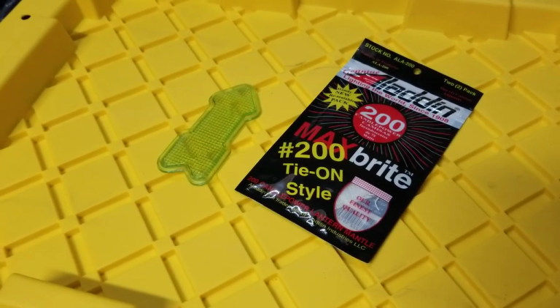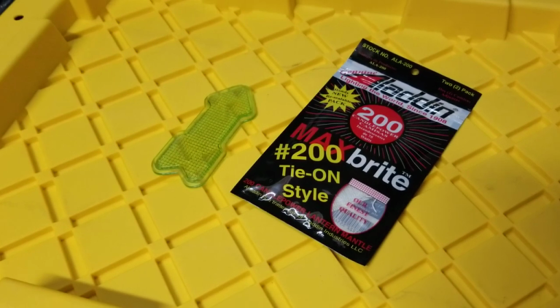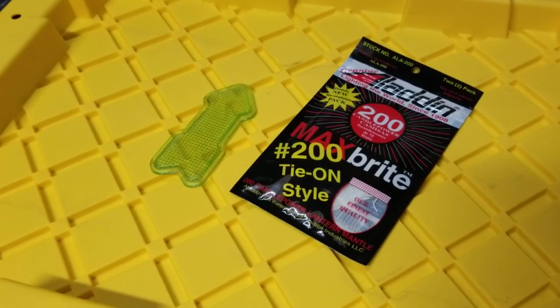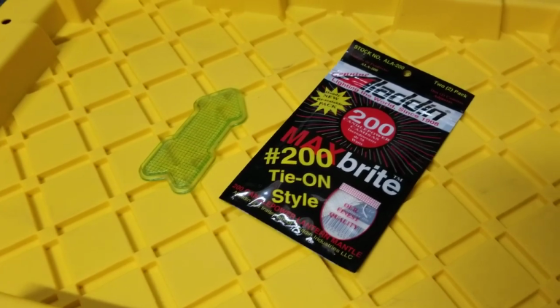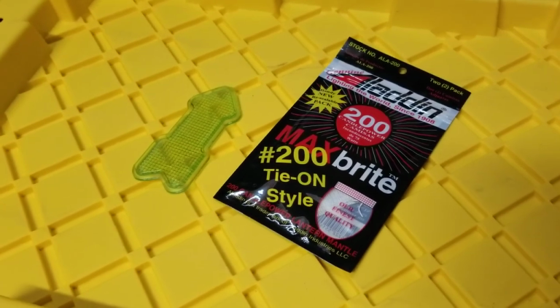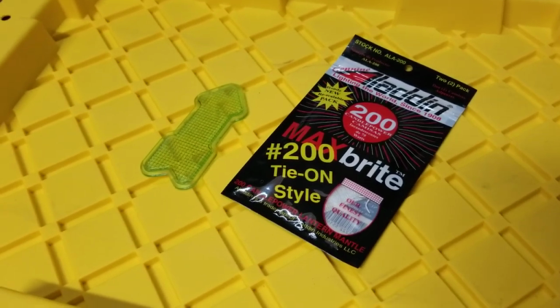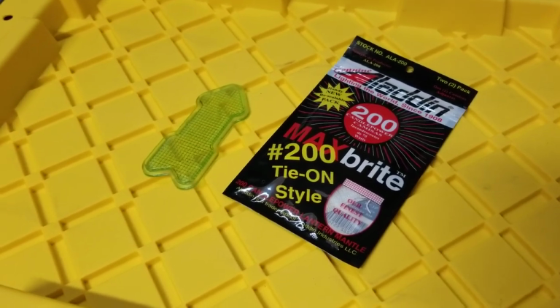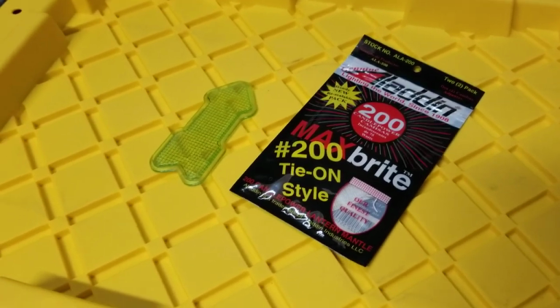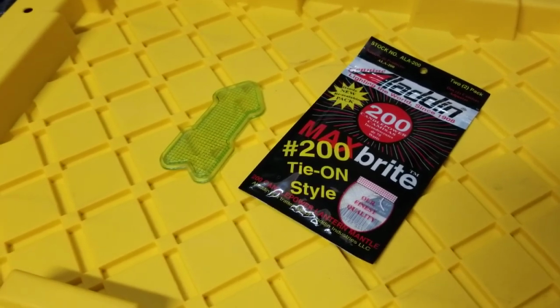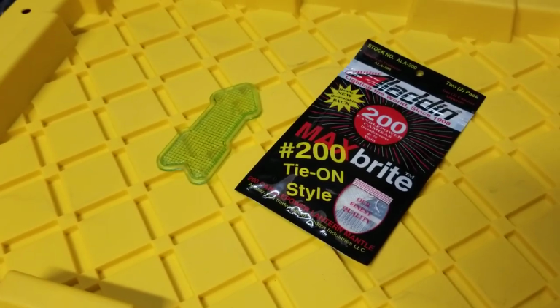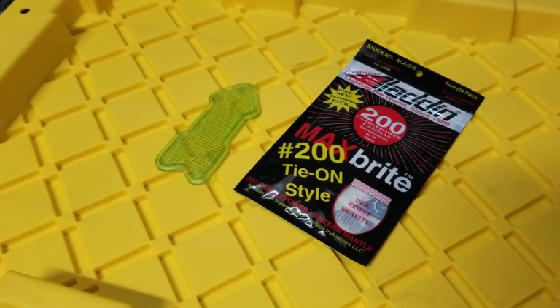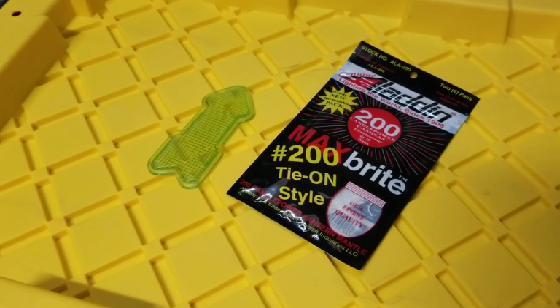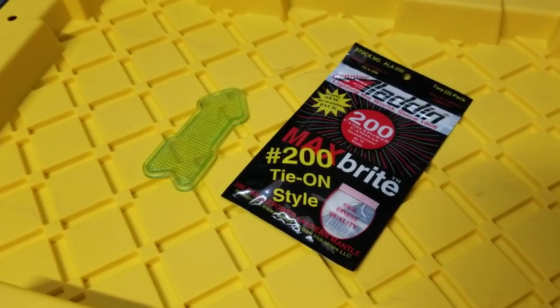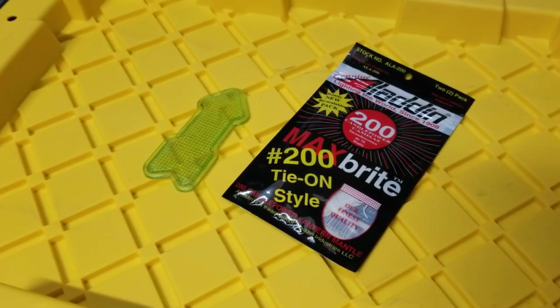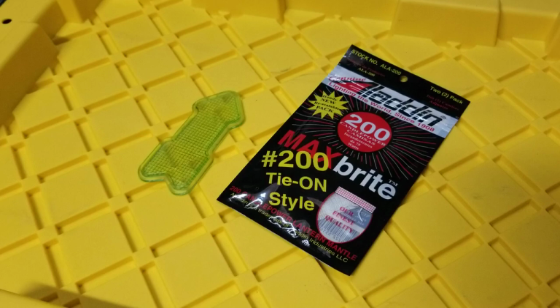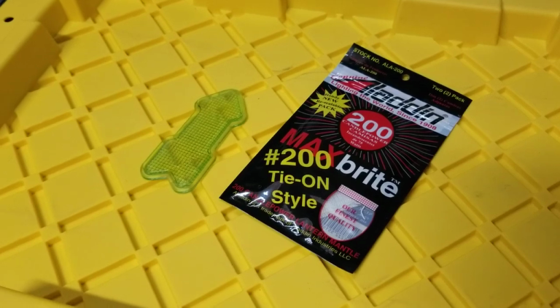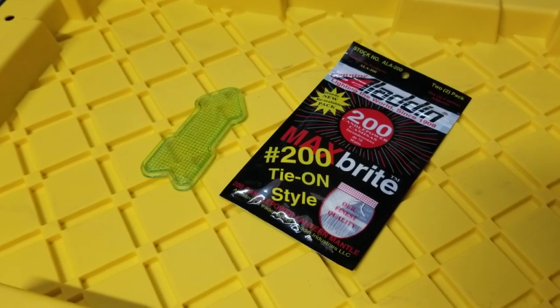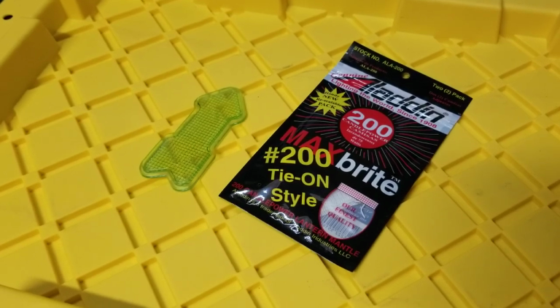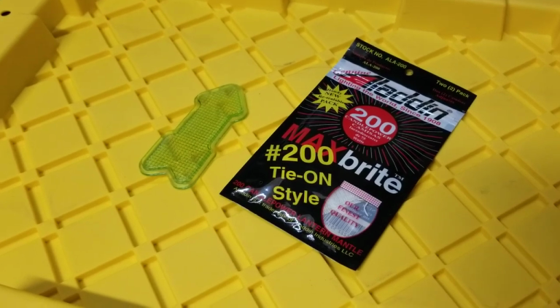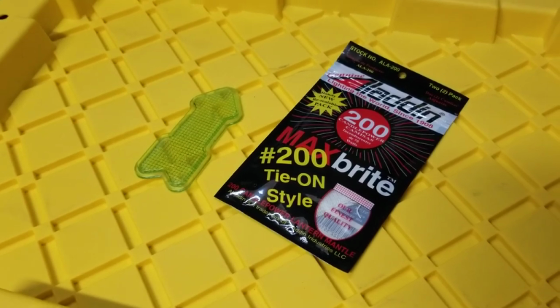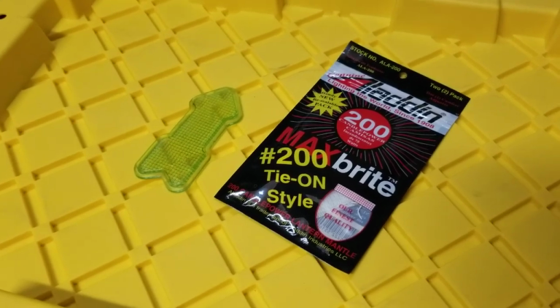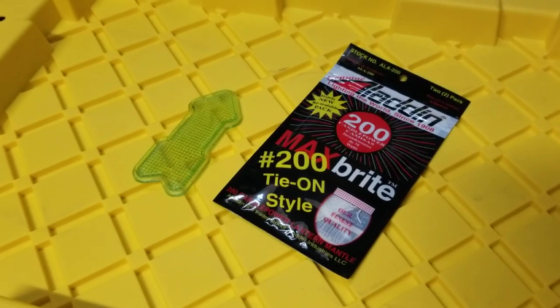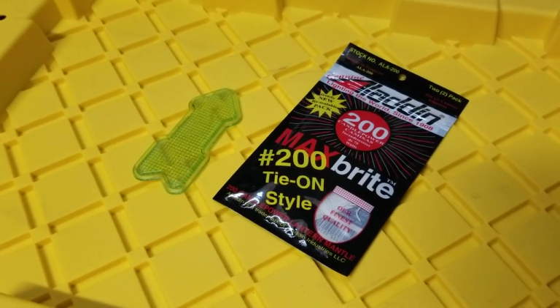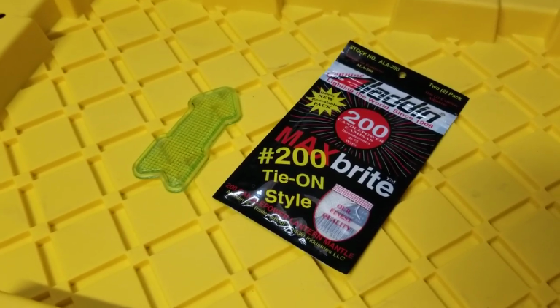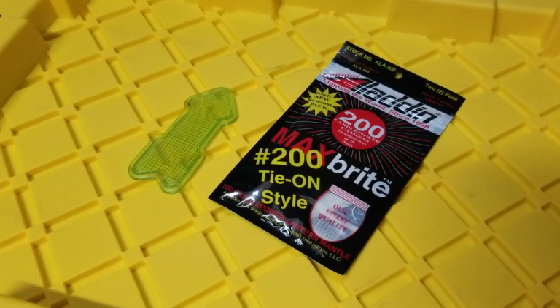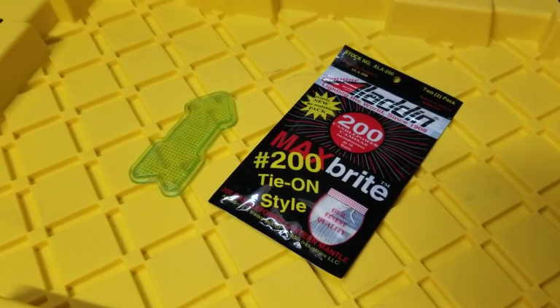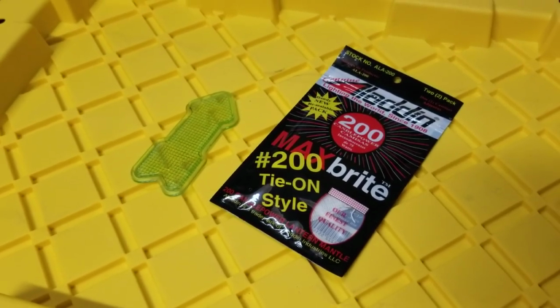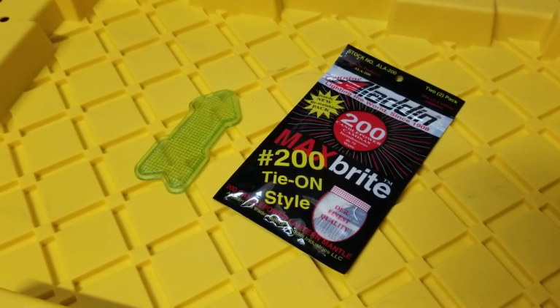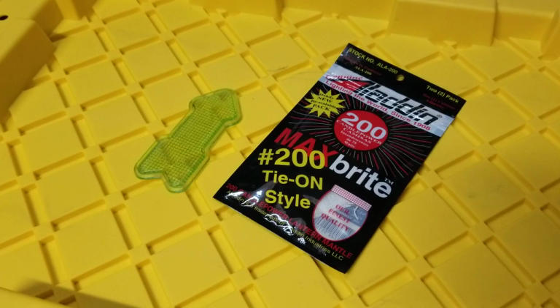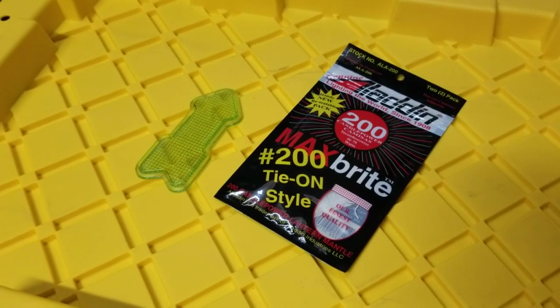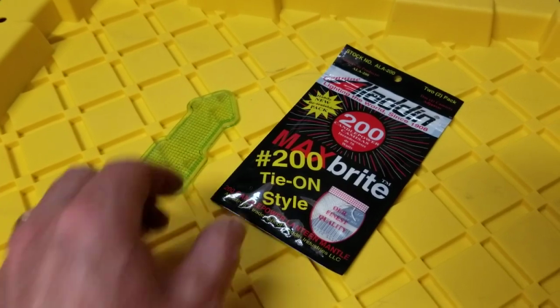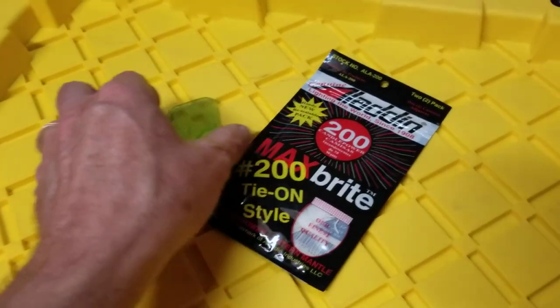And of course, if you want nice, white, and bright, like I have in my Coleman lantern, you want one of these. But if you have a Geiger counter, it's also more fun.